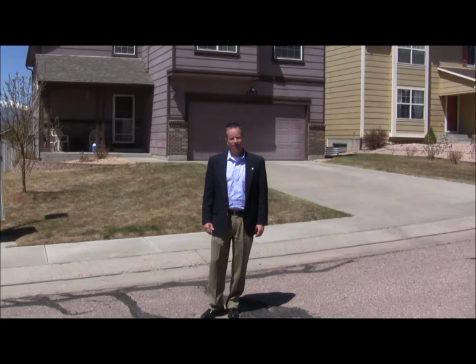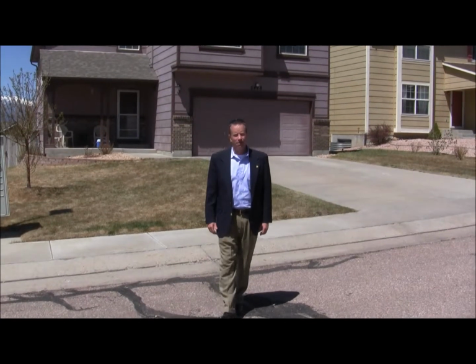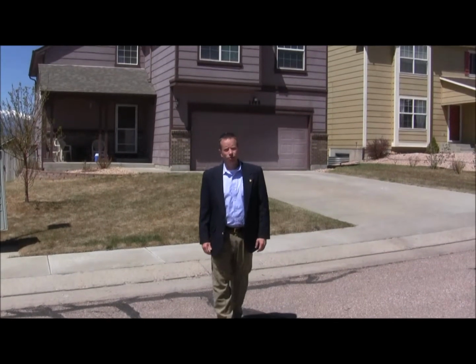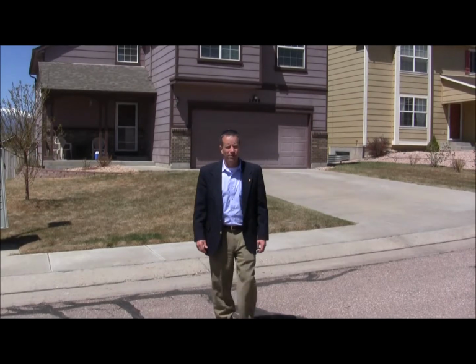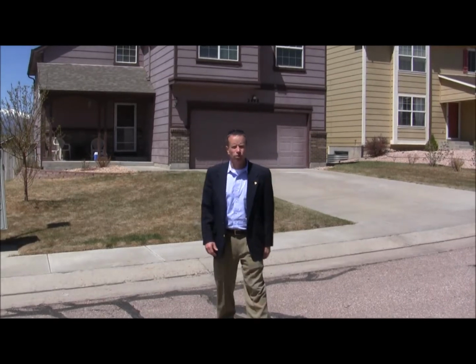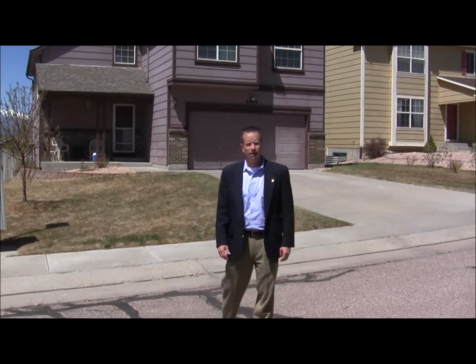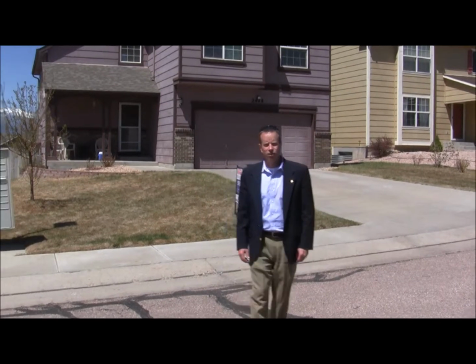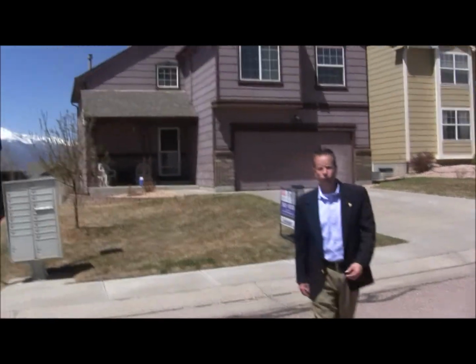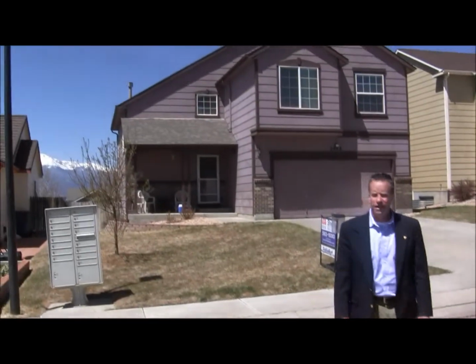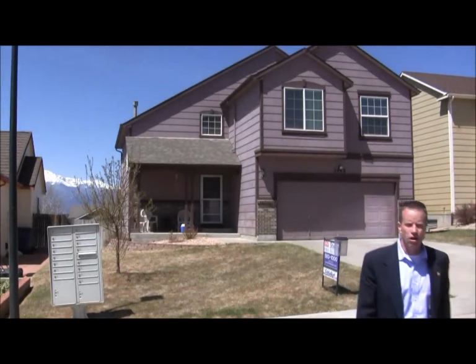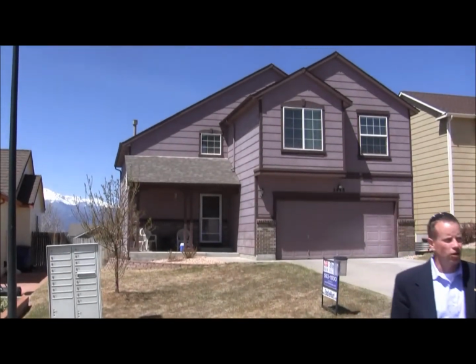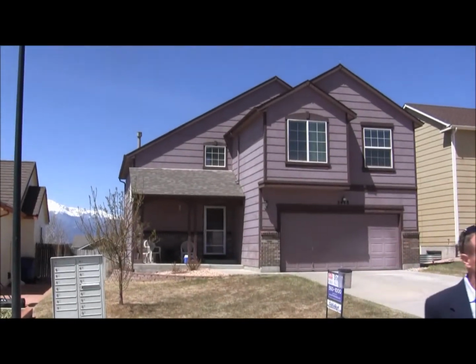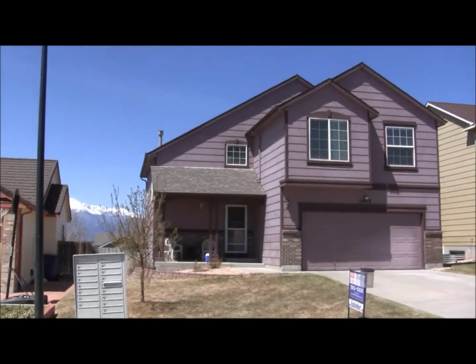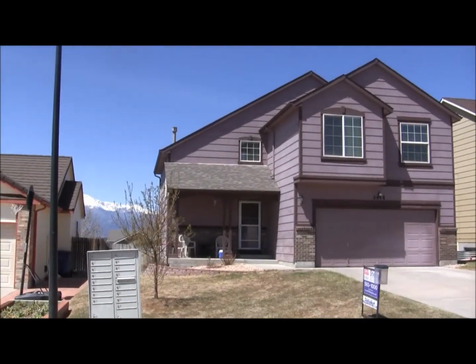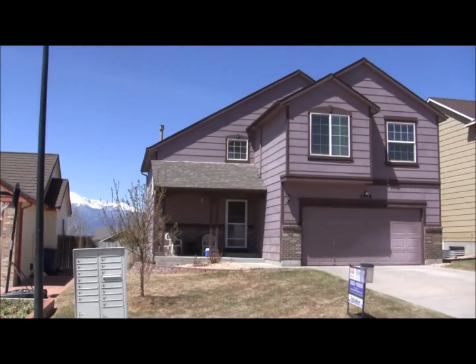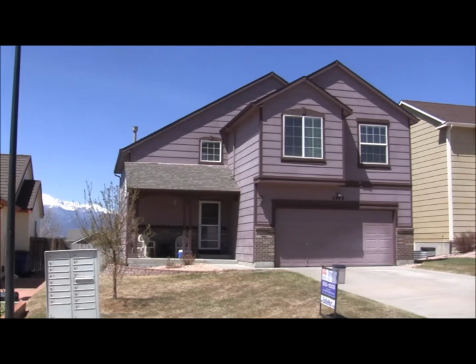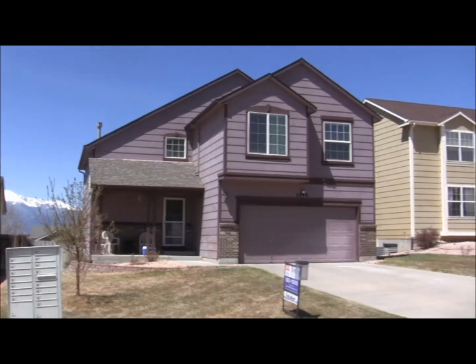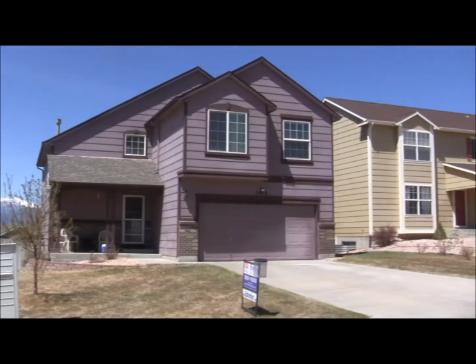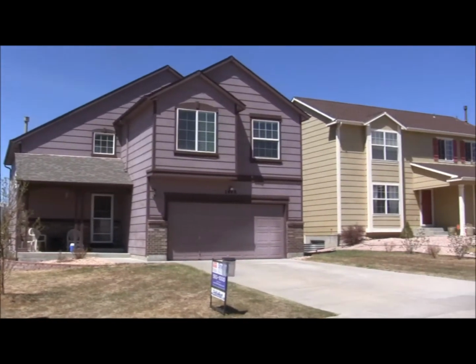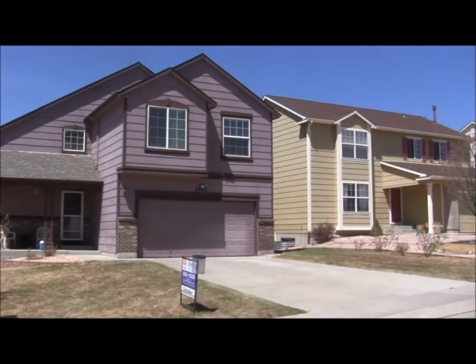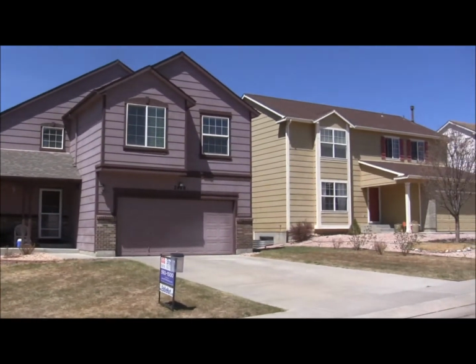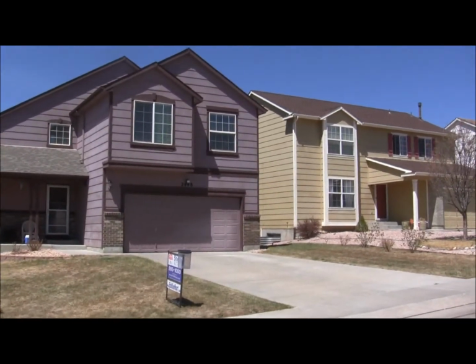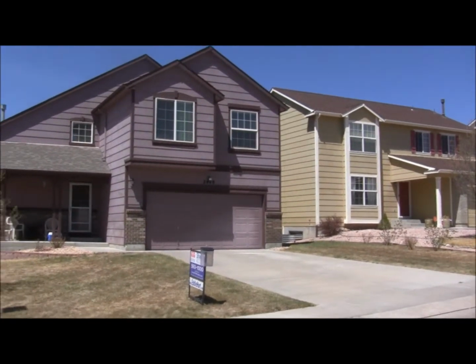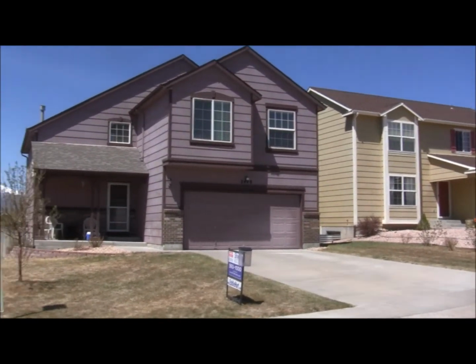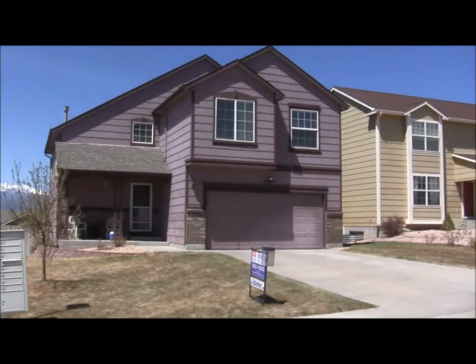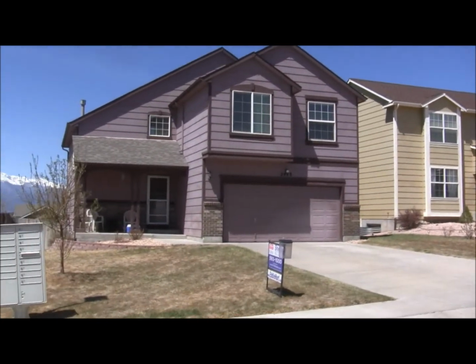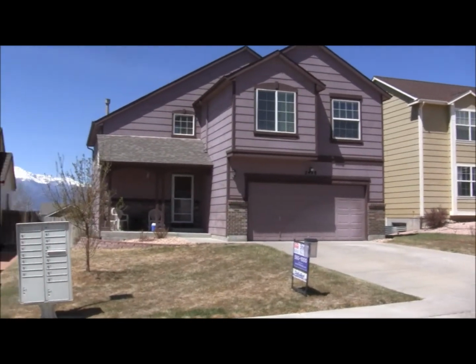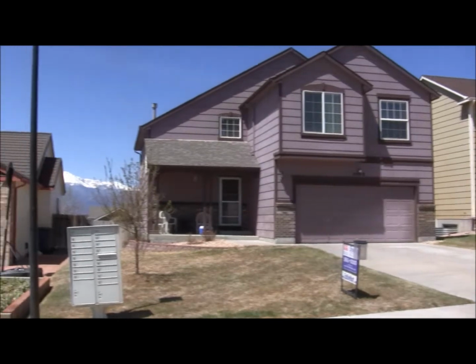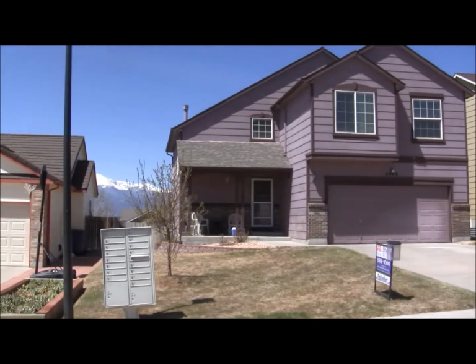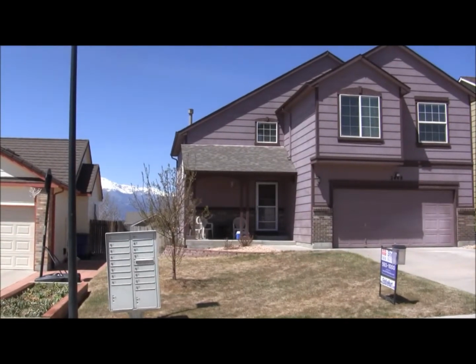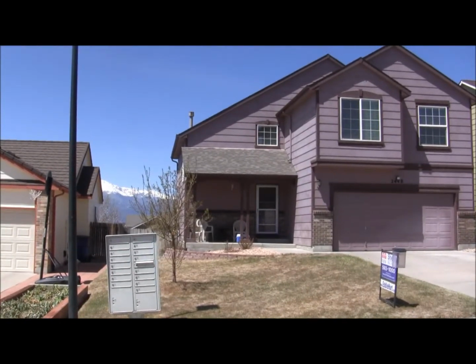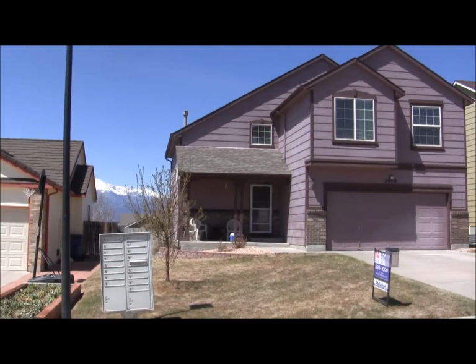Hi, I'm Eddie Hurt with ERA Shields. Welcome to my listing at 2448 Rockland in Colorado Springs. It's a really great two-story, four bedrooms, four bathrooms, two-car garage. Amazing walkout with incredible views off the back. Let's go check it out.